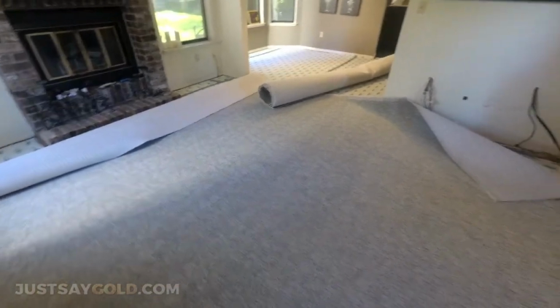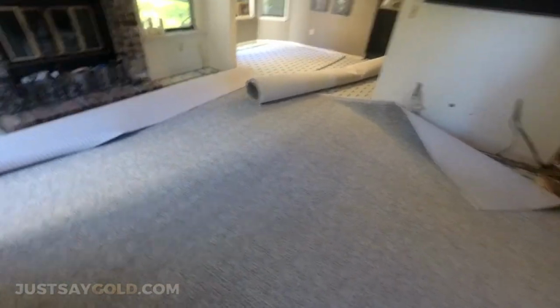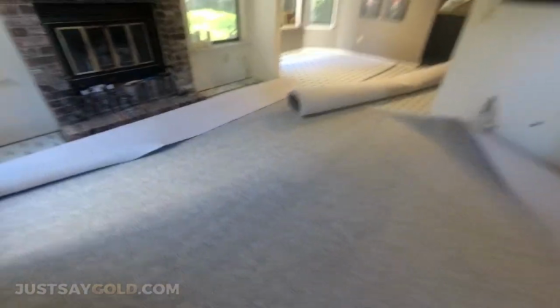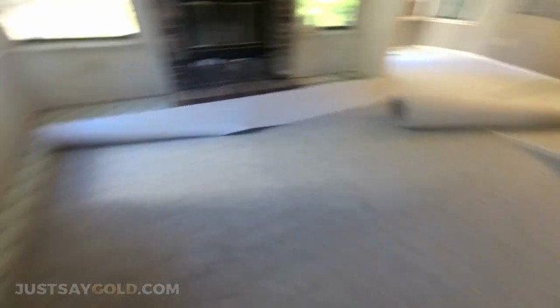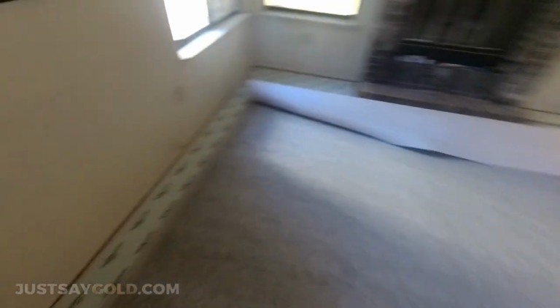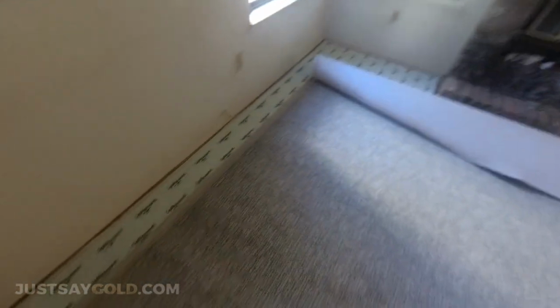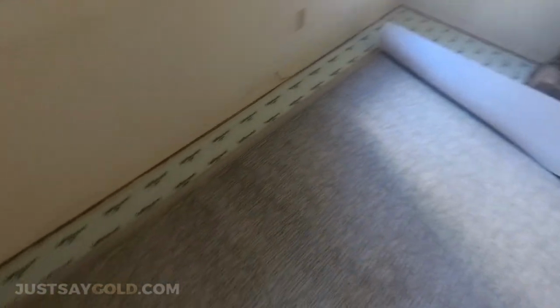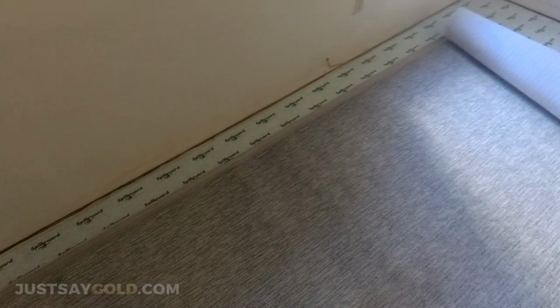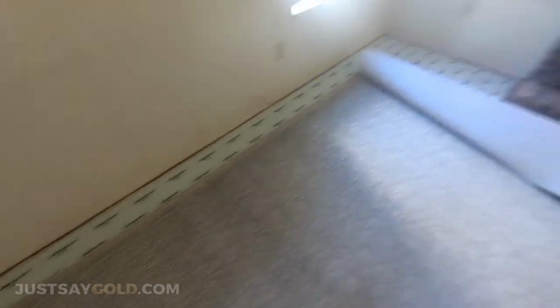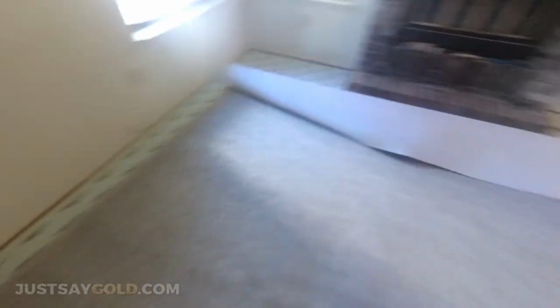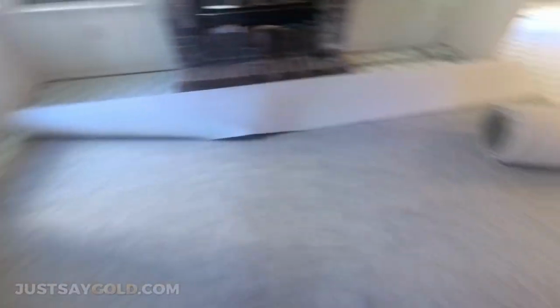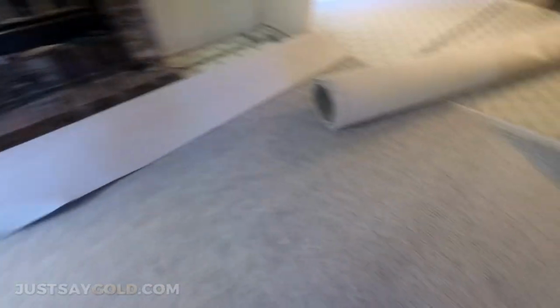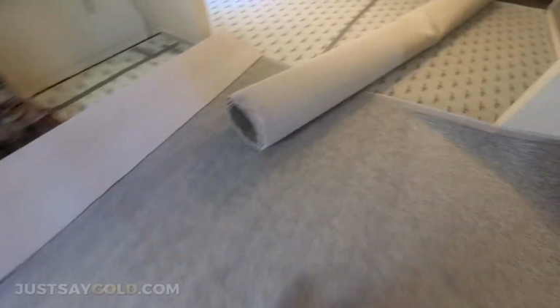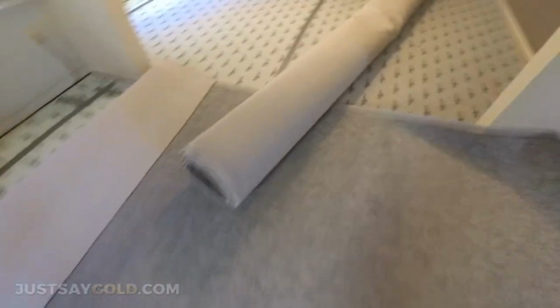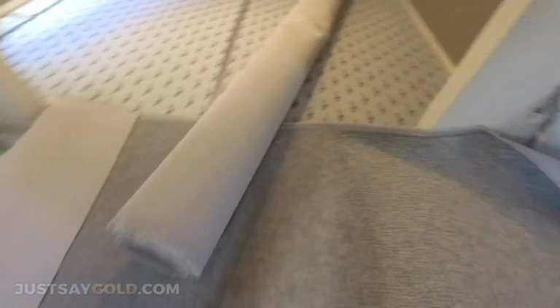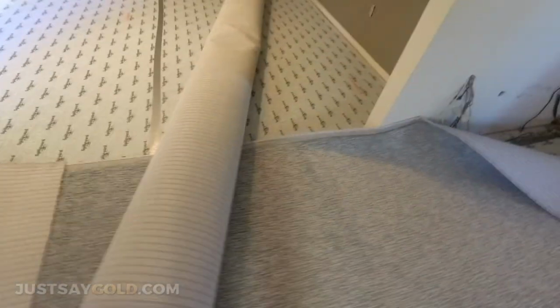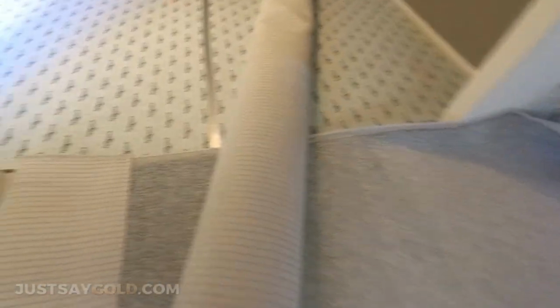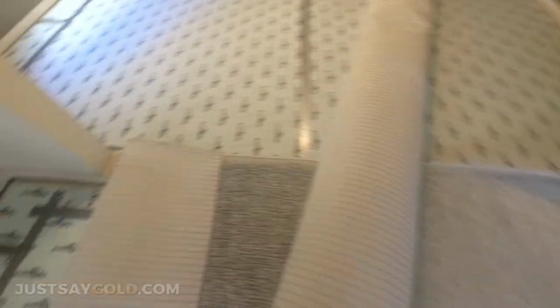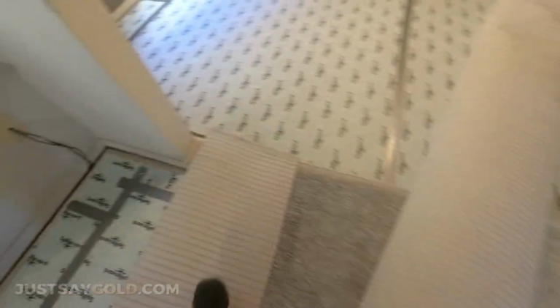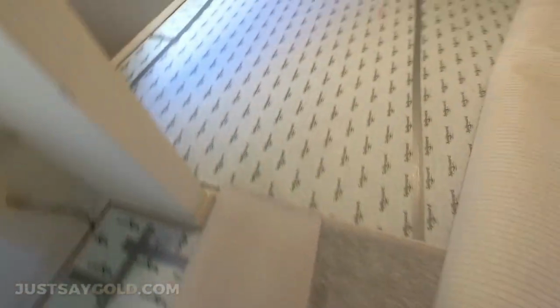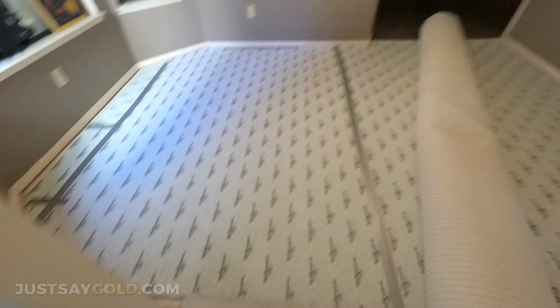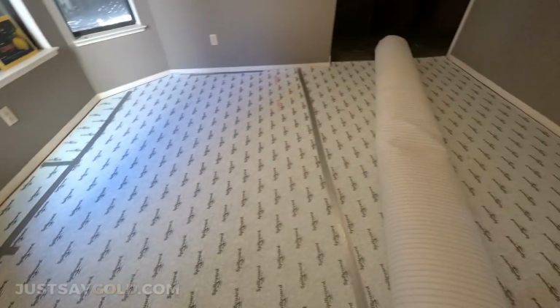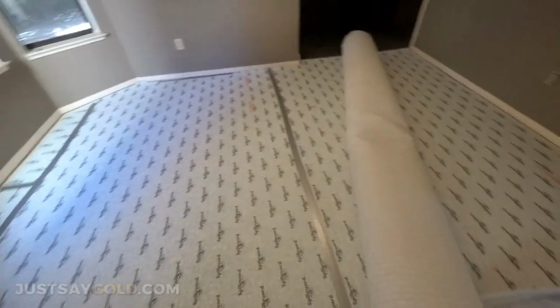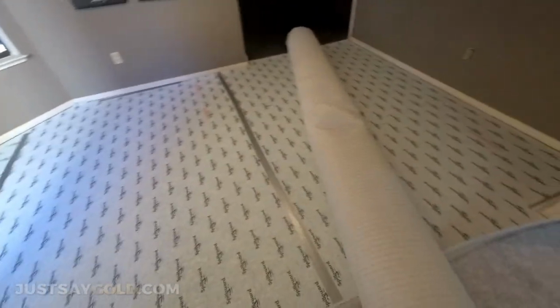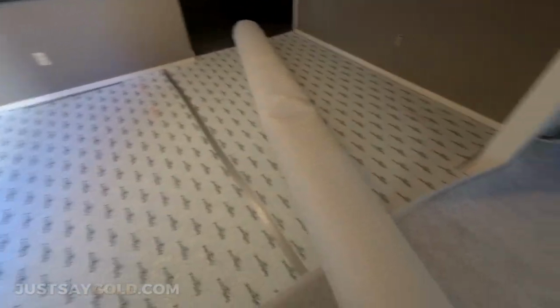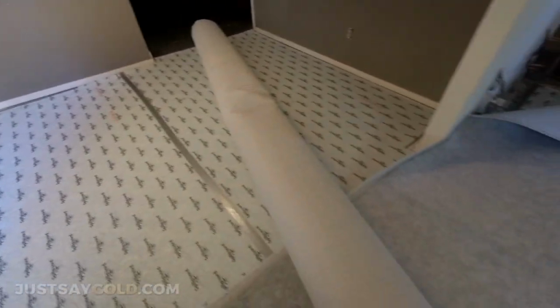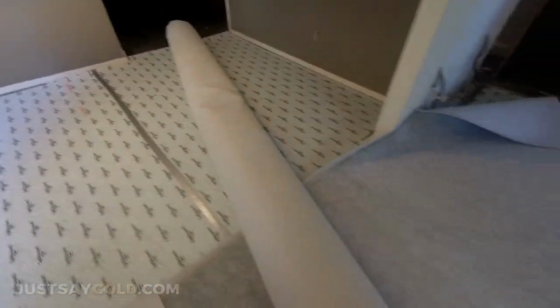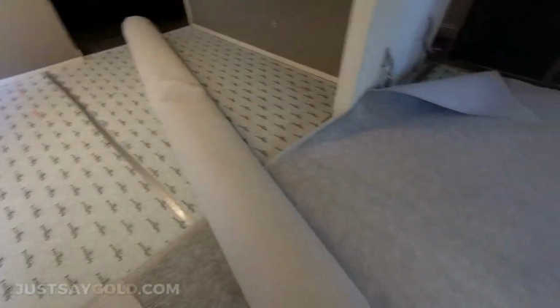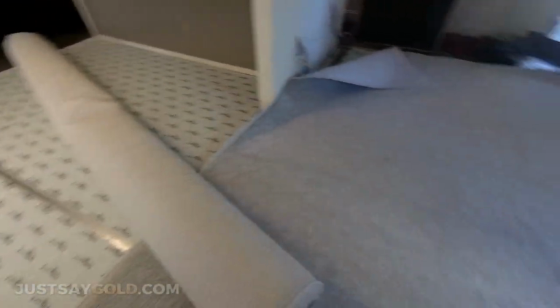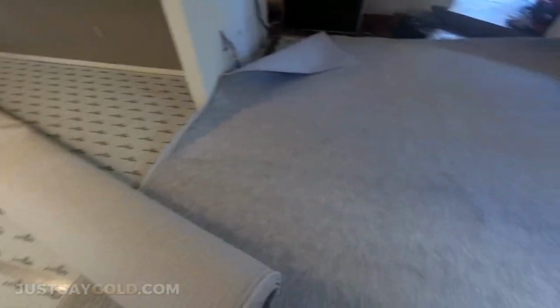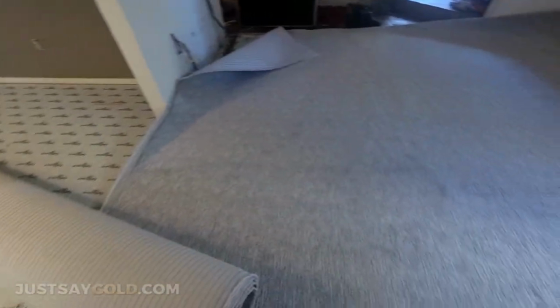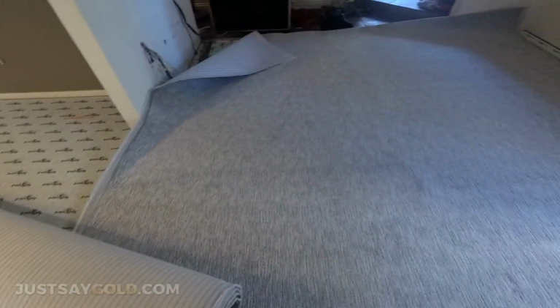I didn't get a lot of footage on this job, but here you can see I have all the padding taped in at the seams and glued into the concrete. I'm going to get the carpet ready to start seaming in, and then I'm going to power stretch everything in.